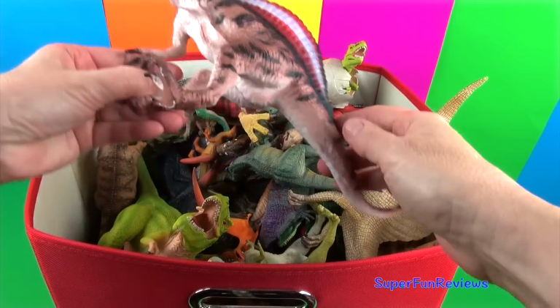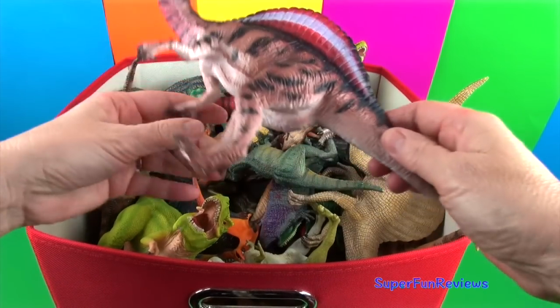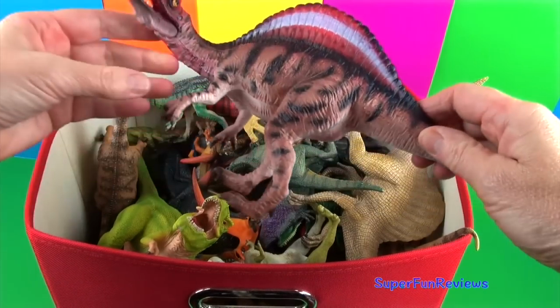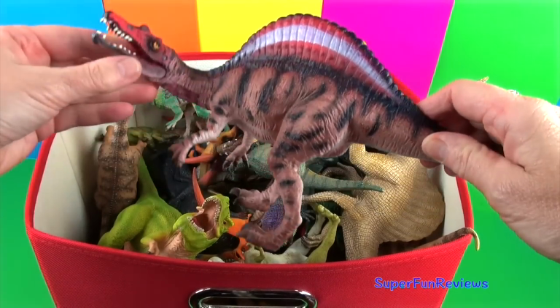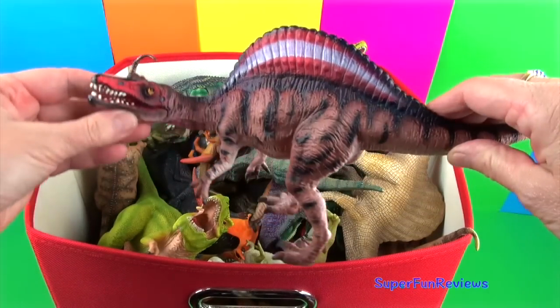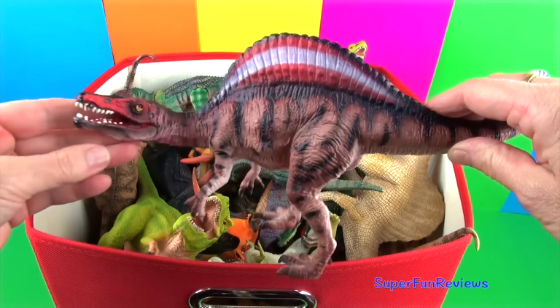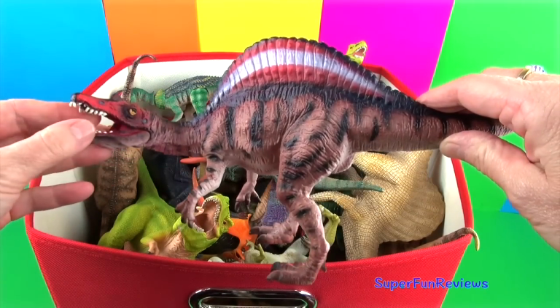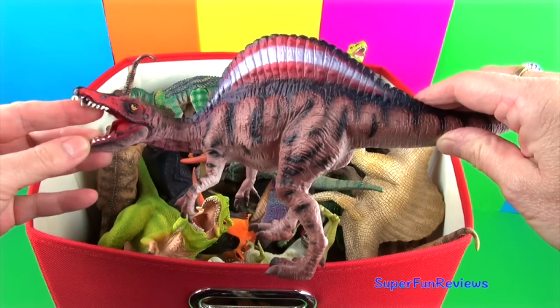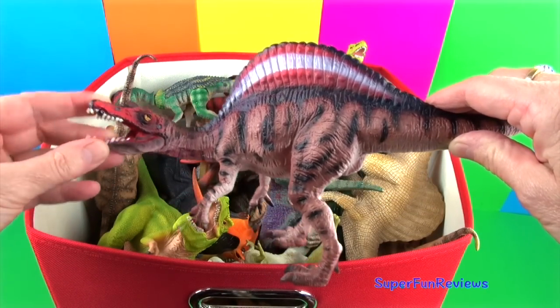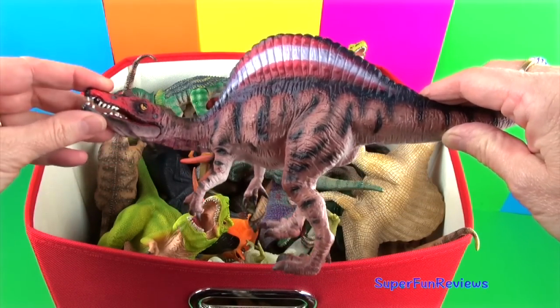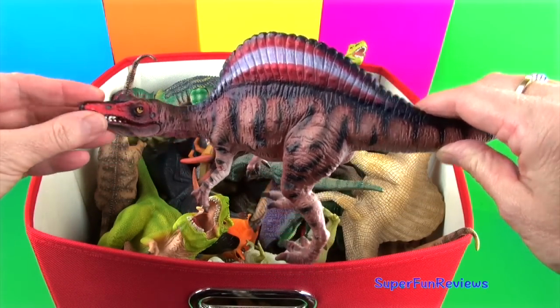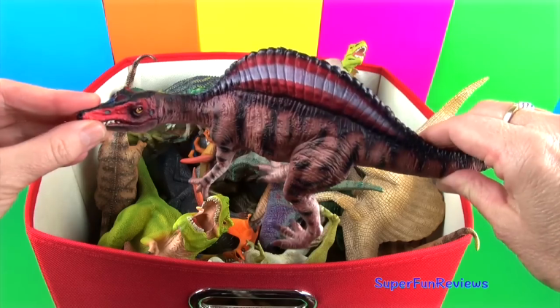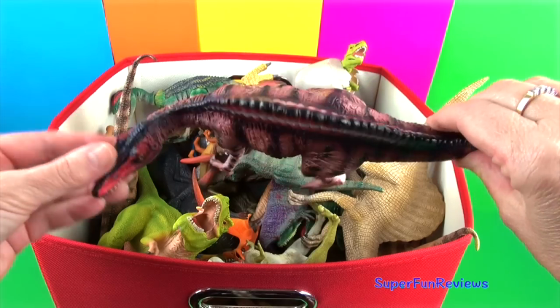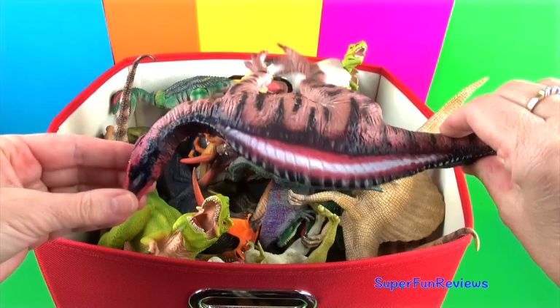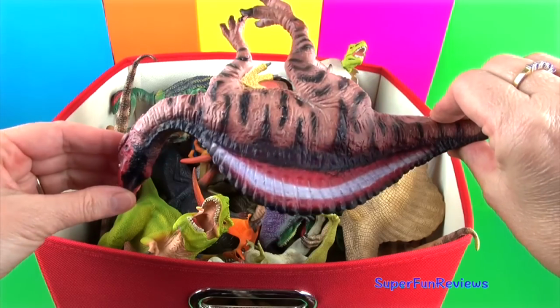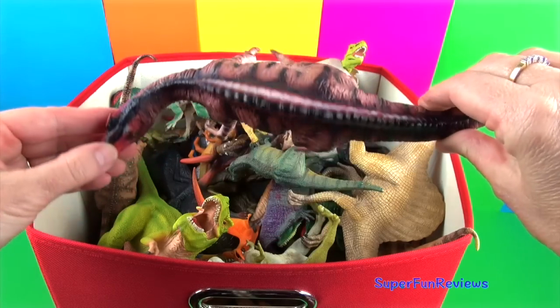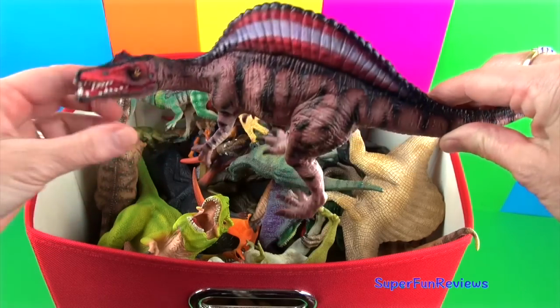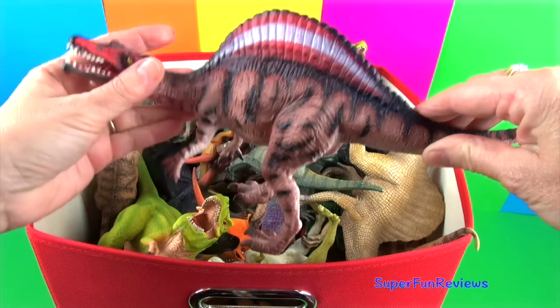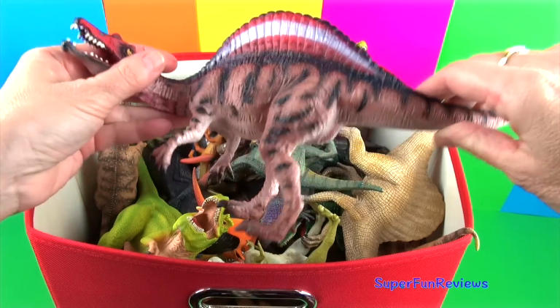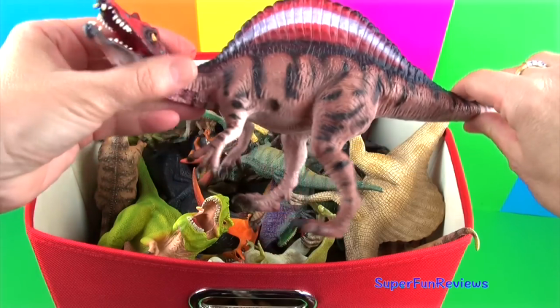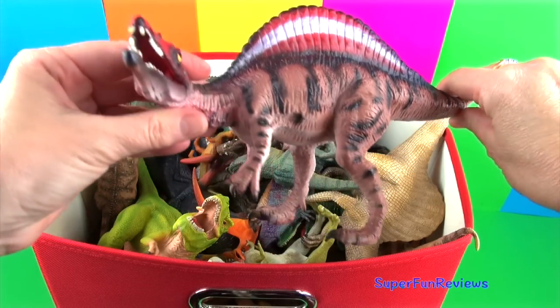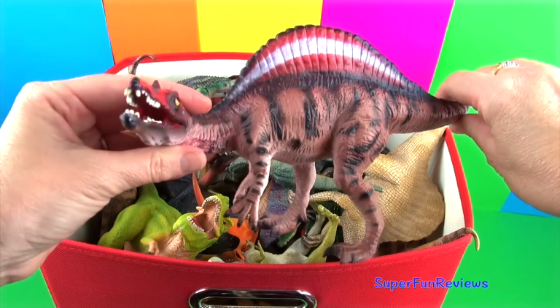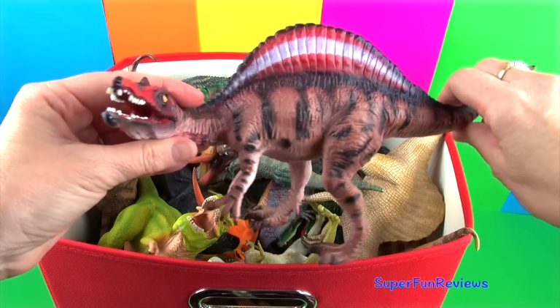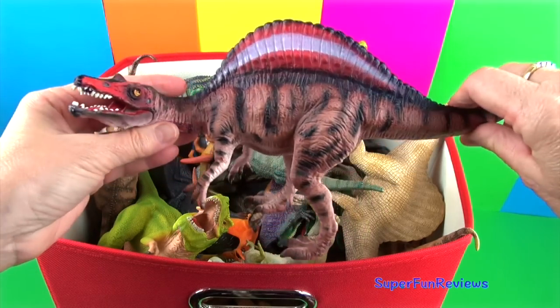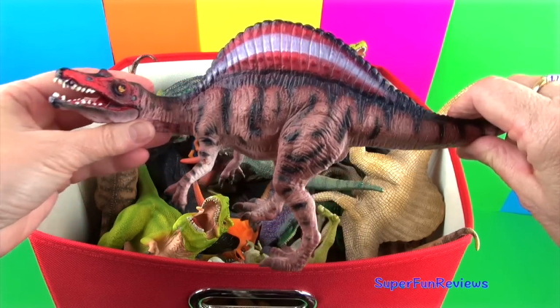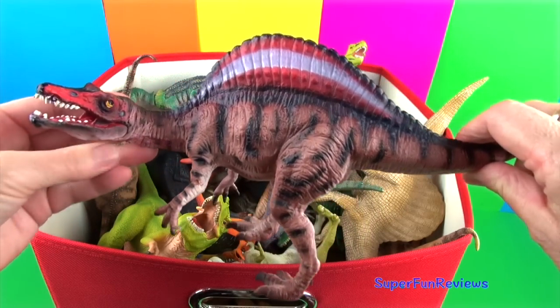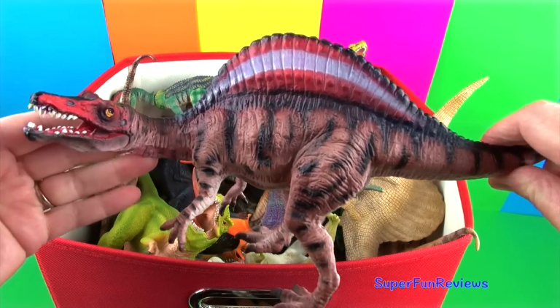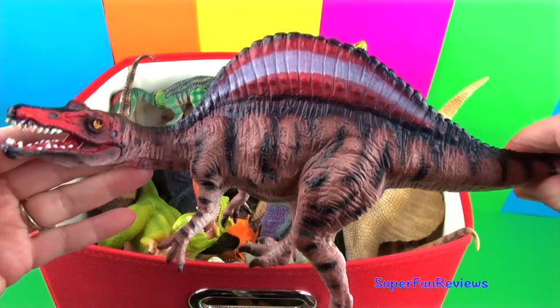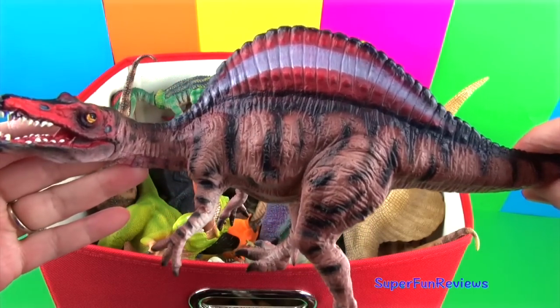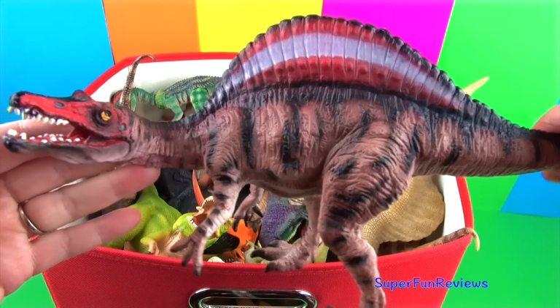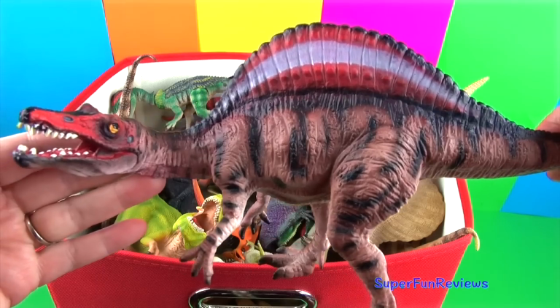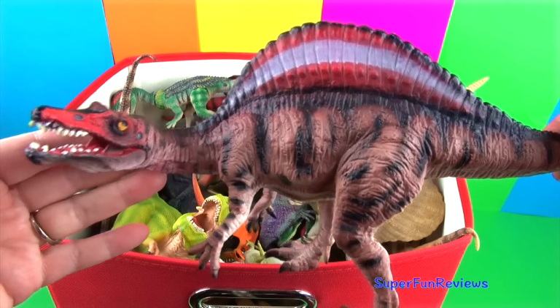Spinosaurus was a semi-aquatic dinosaur and could live and hunt on land and in the water. I love his face — the teeth are really nice.